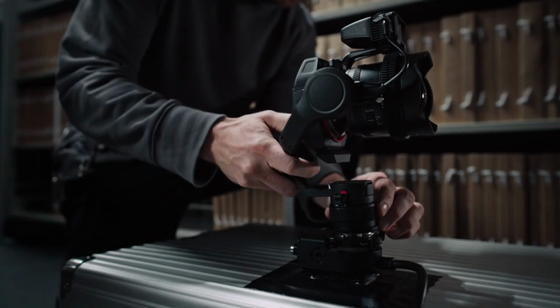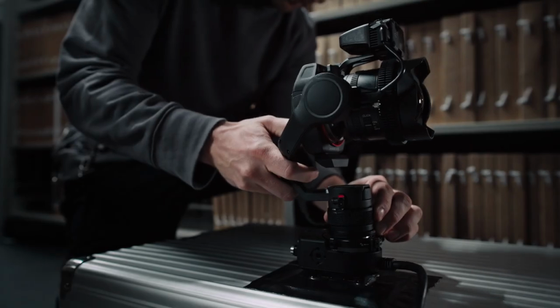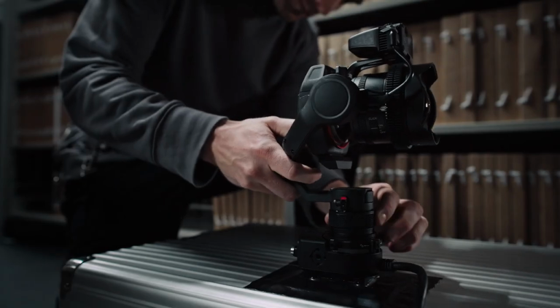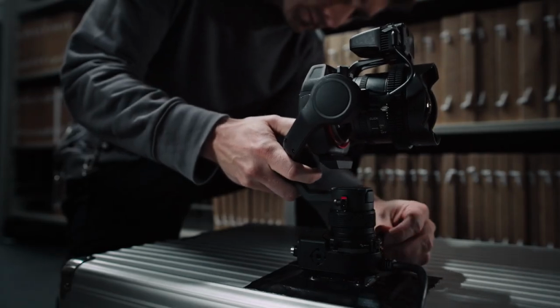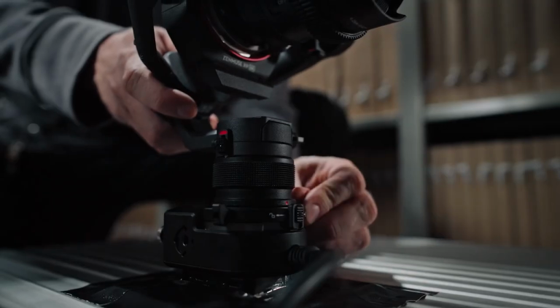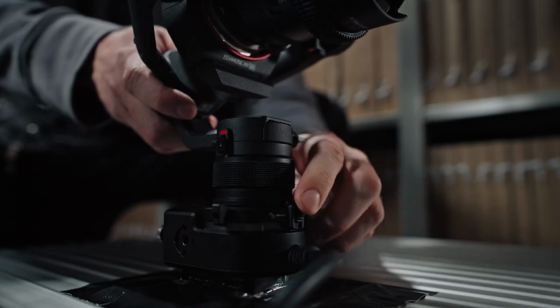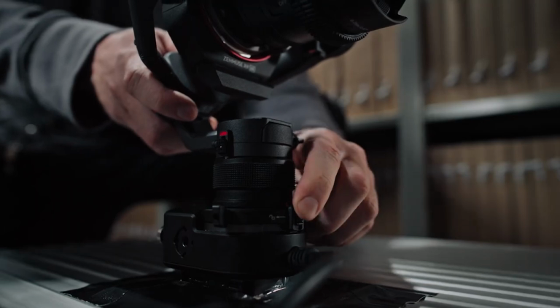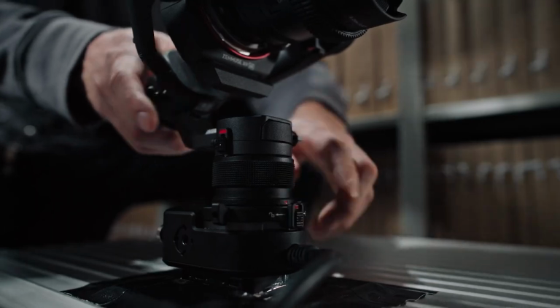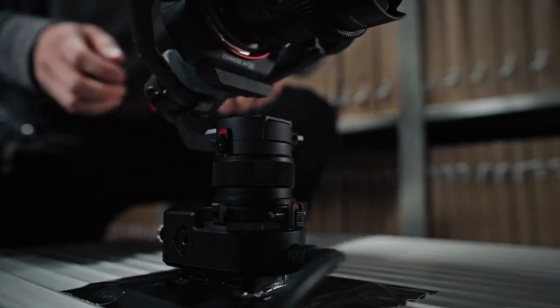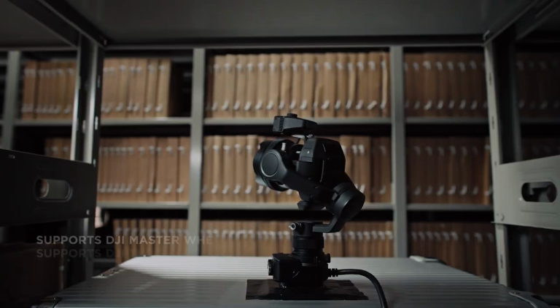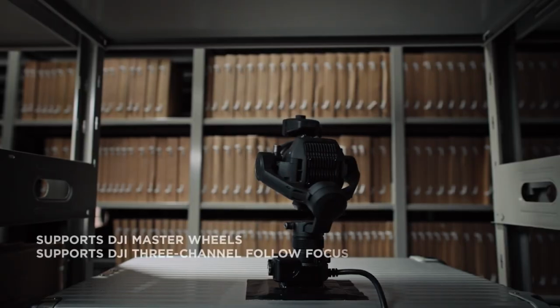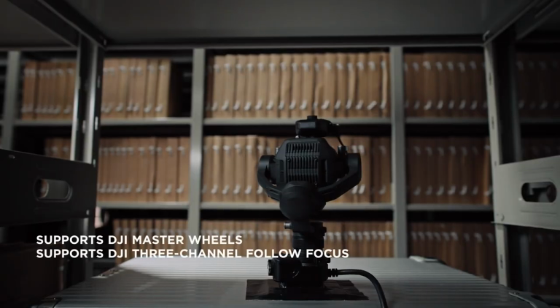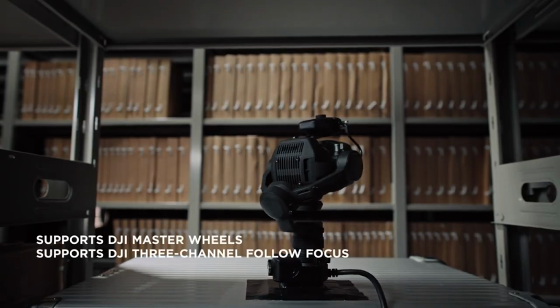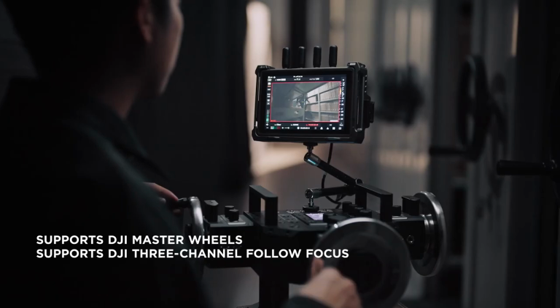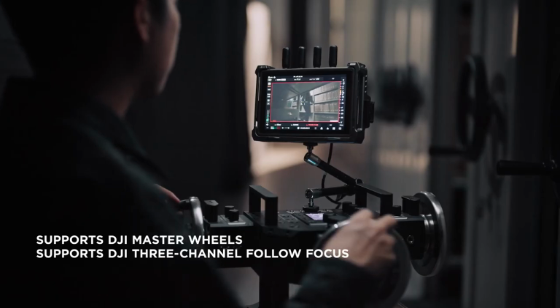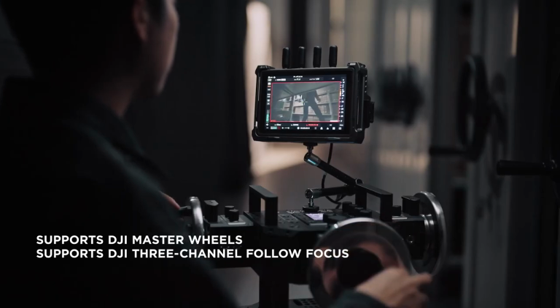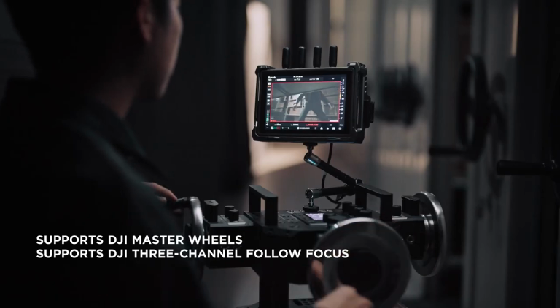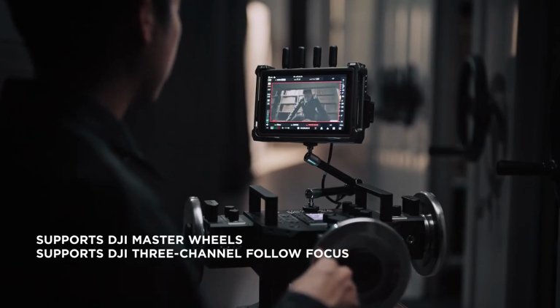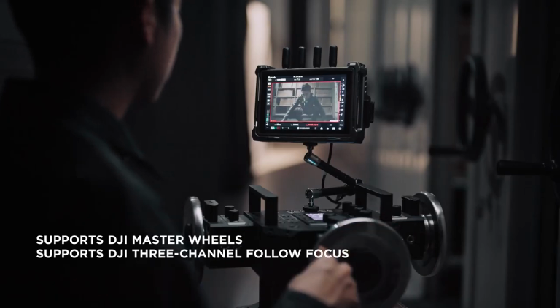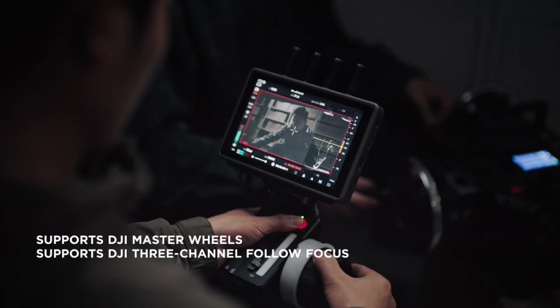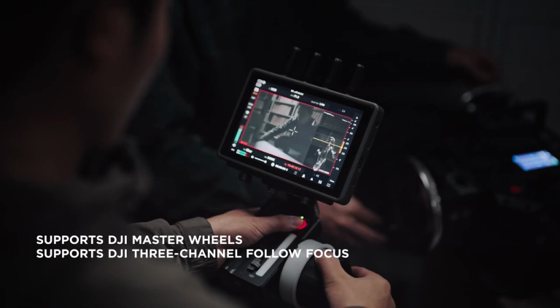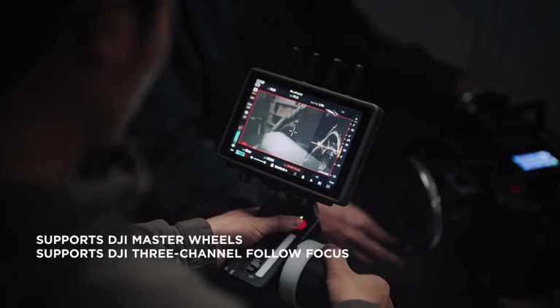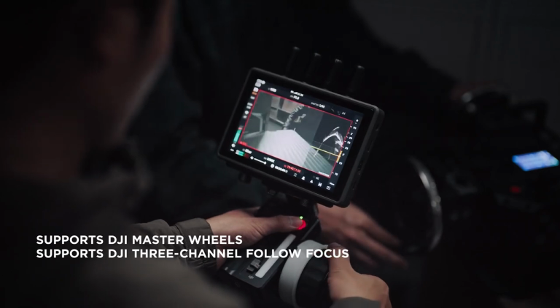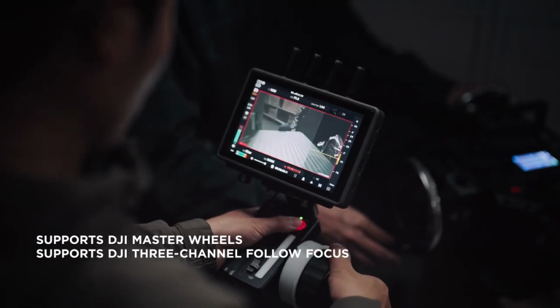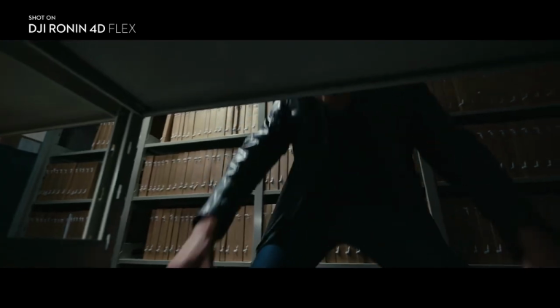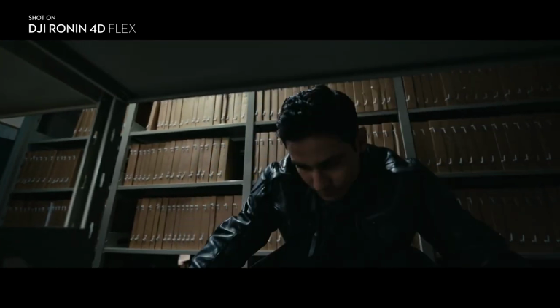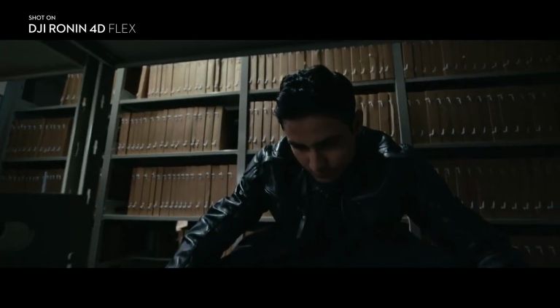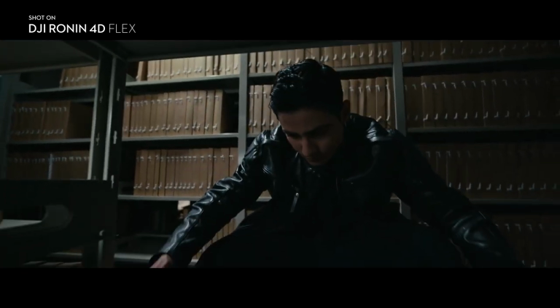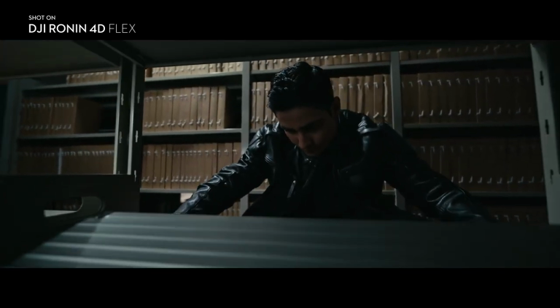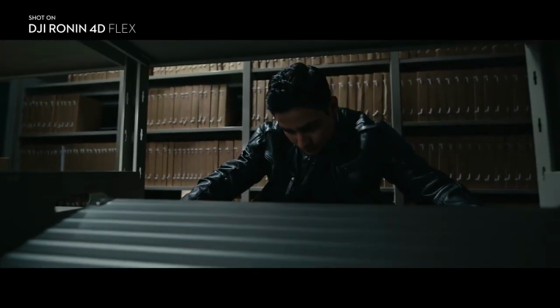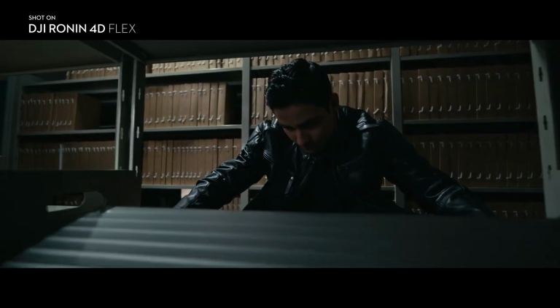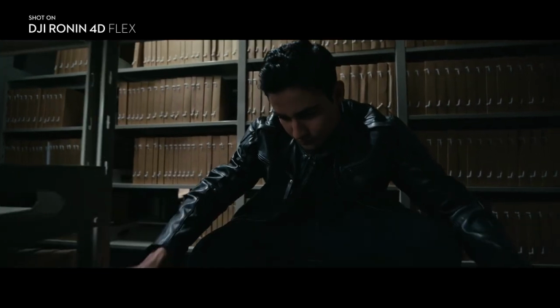Flex also lets the X9 work as a compact, cinema-grade remote head, and with DJI master wheels and 3-channel follow focus, get precision gimbal and focus control on par with Ronin 2.